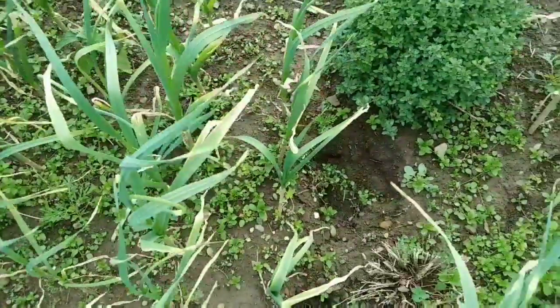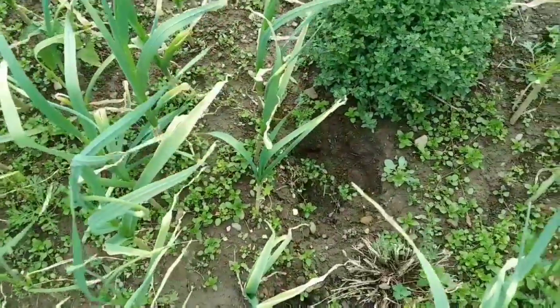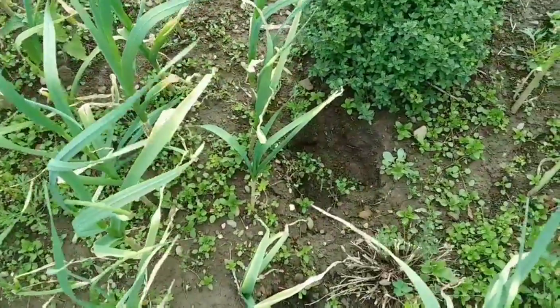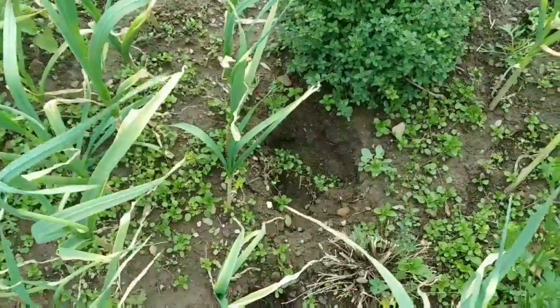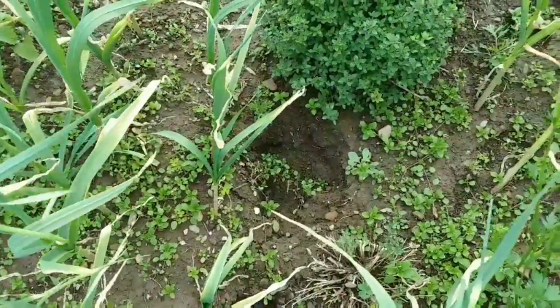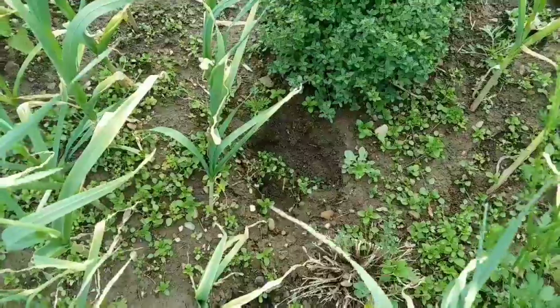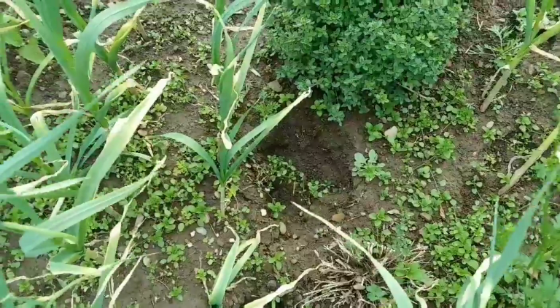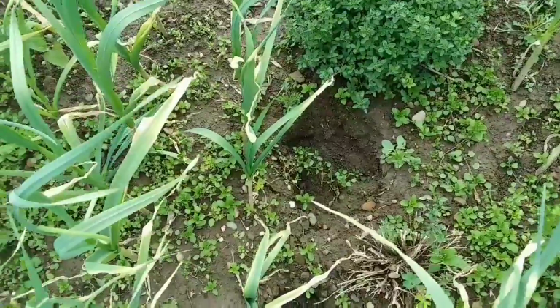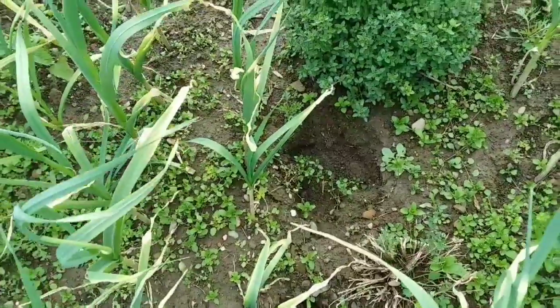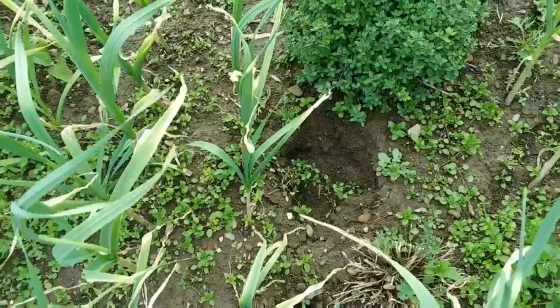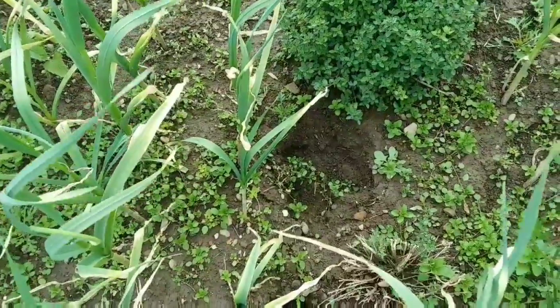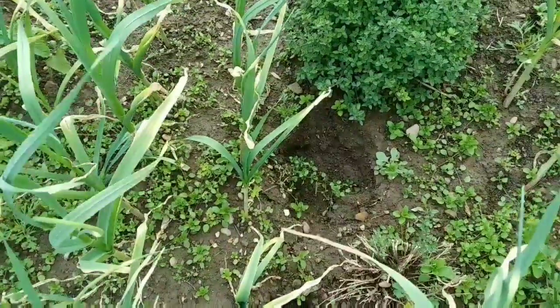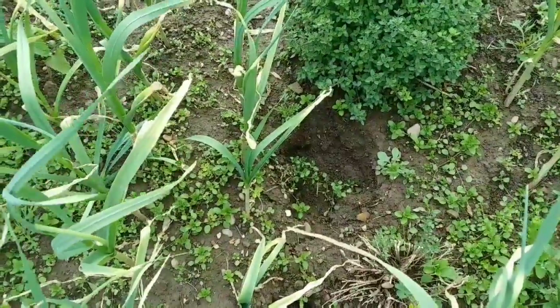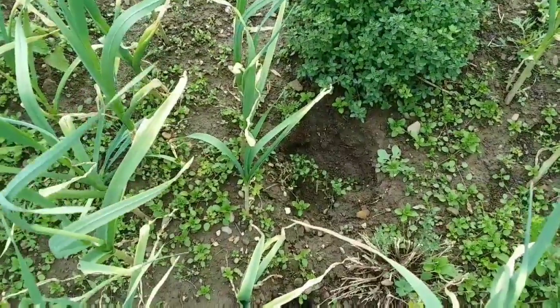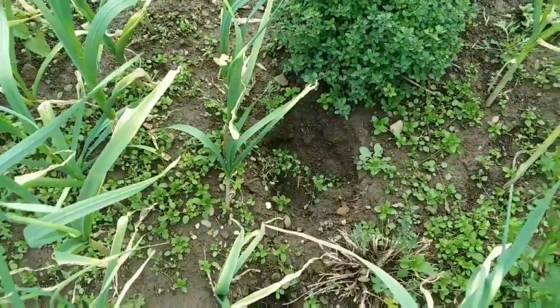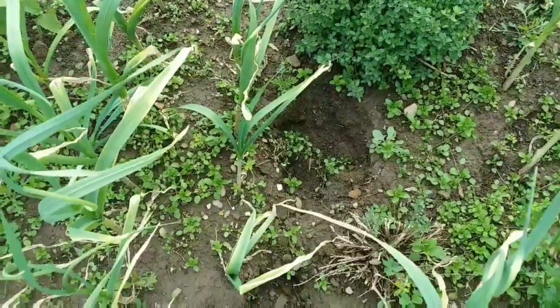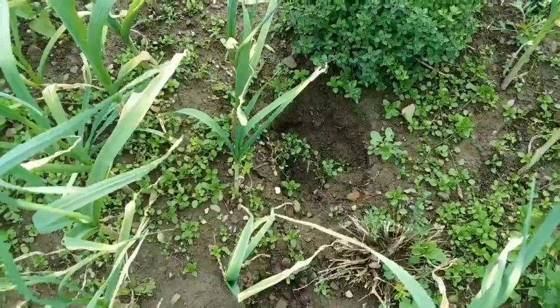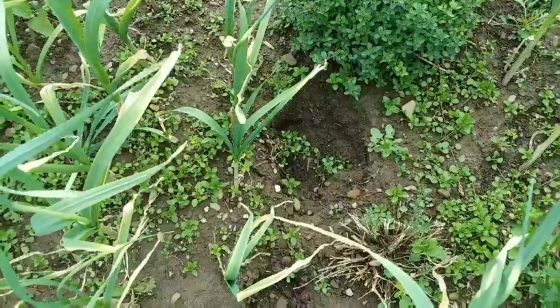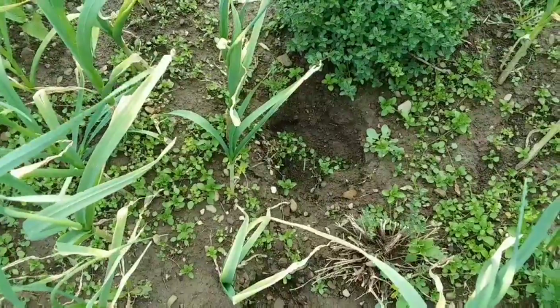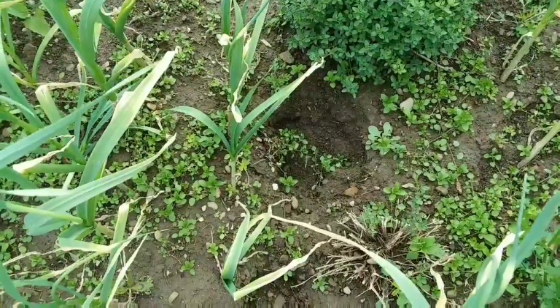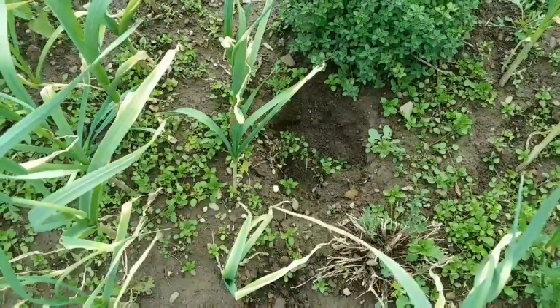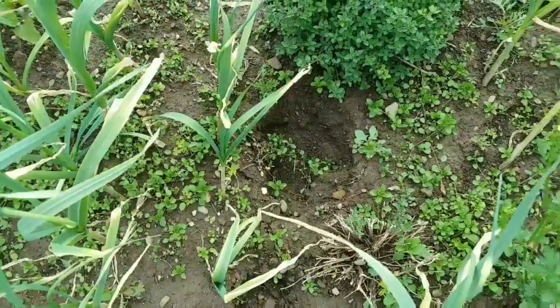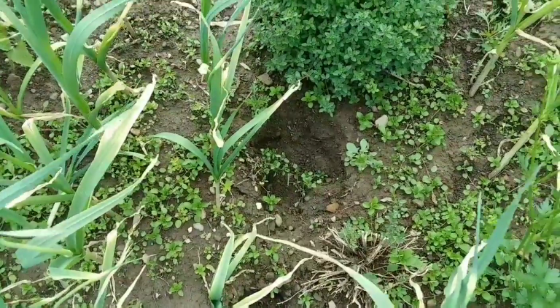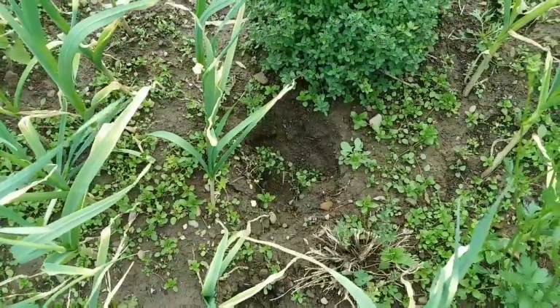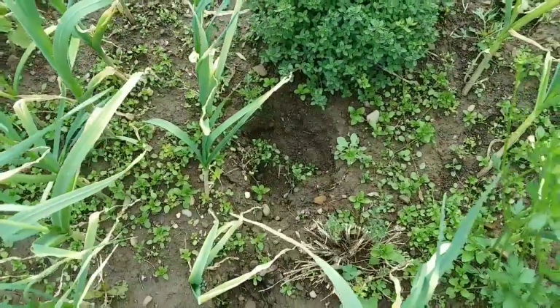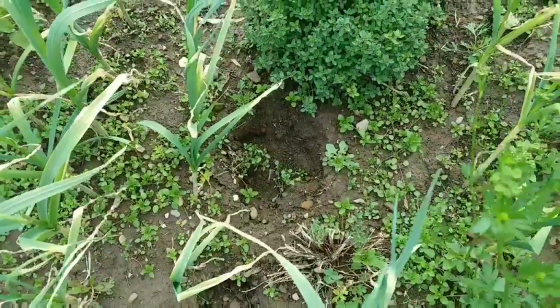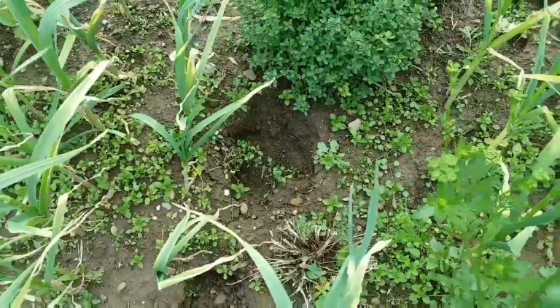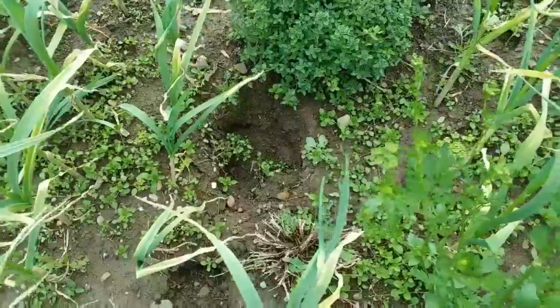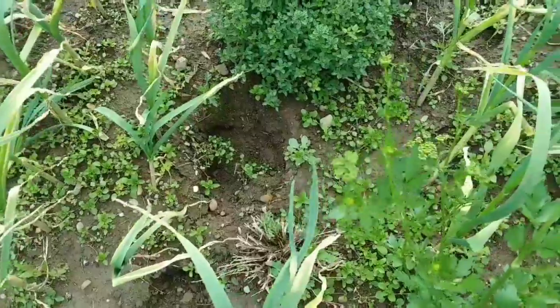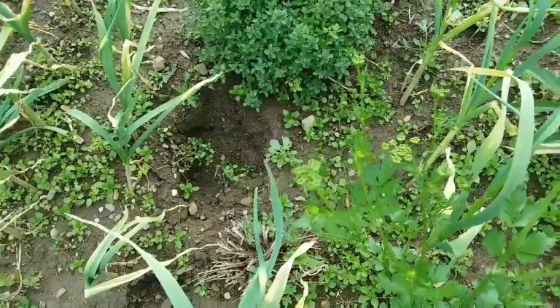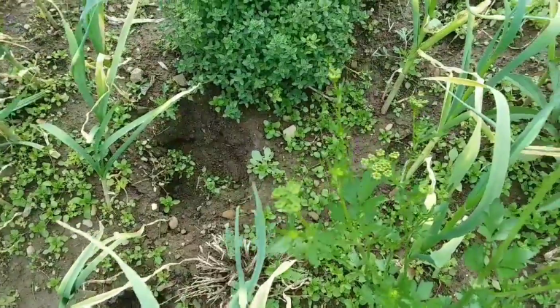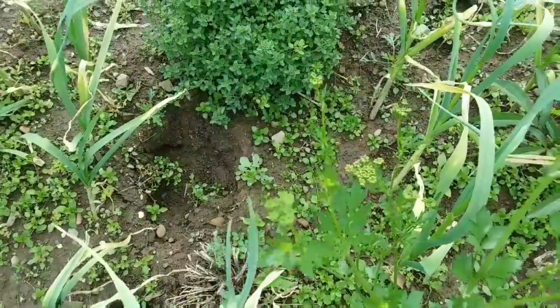There's a big impression in the garden. The neighbor's cows got loose and wandered through the garden, made this nice impression. Fortunately they missed most of the garden plants. They only bent over a few garlics.